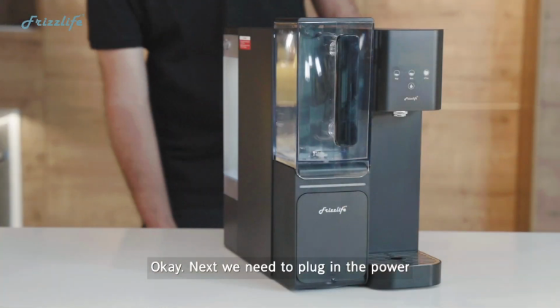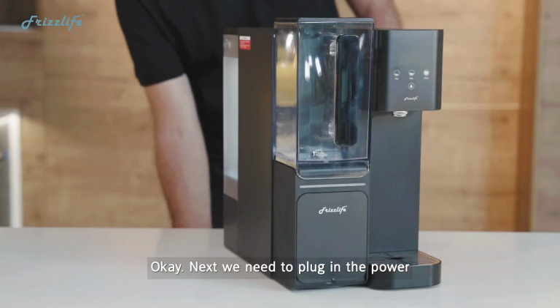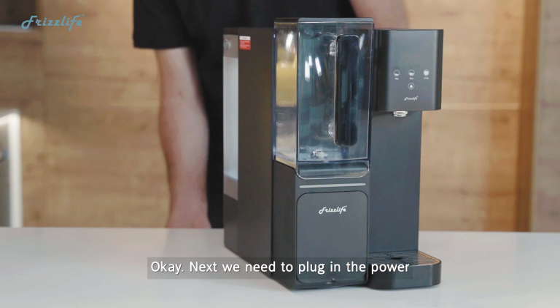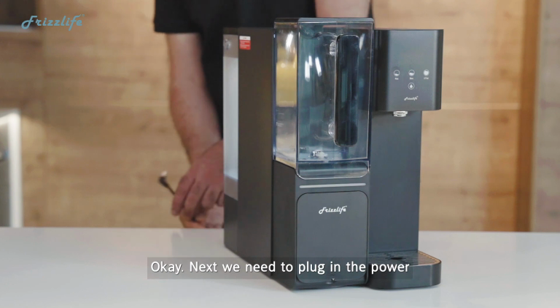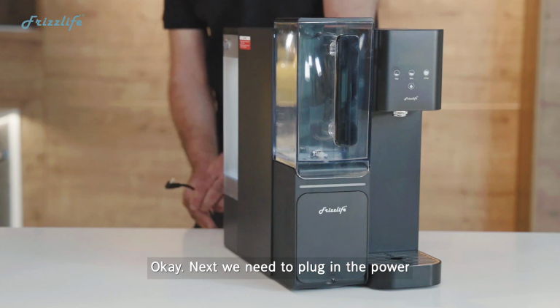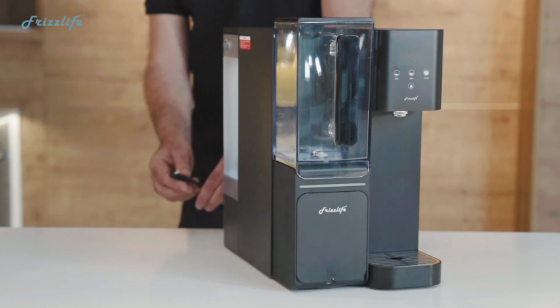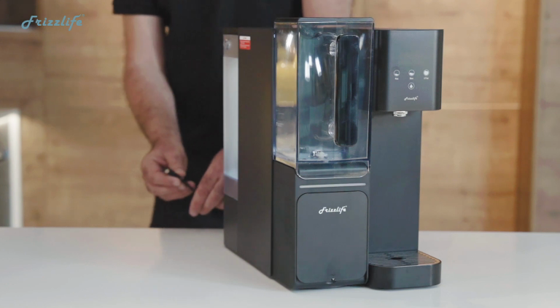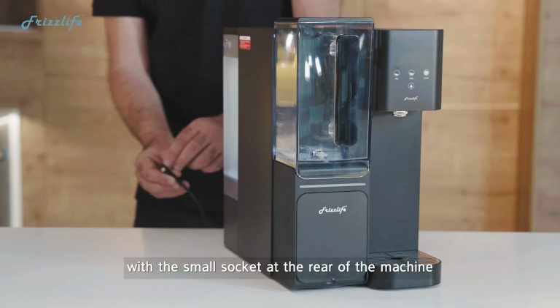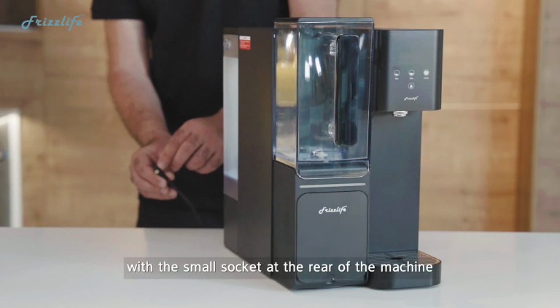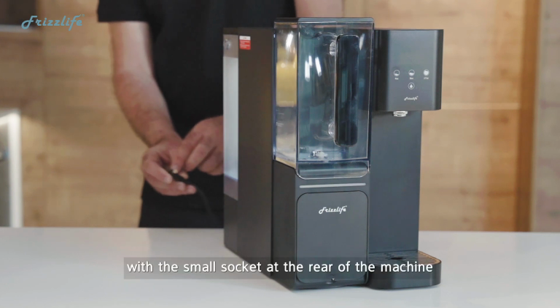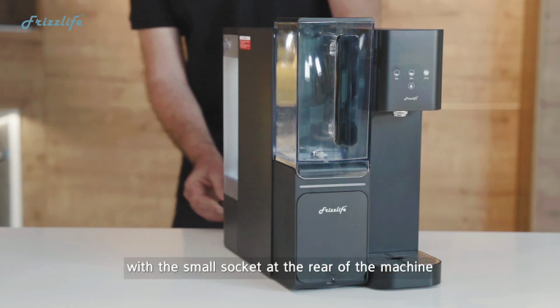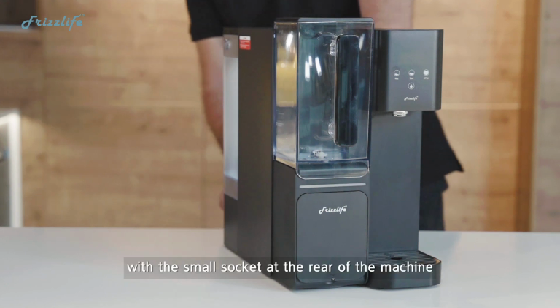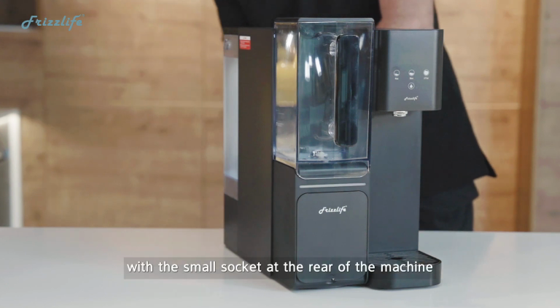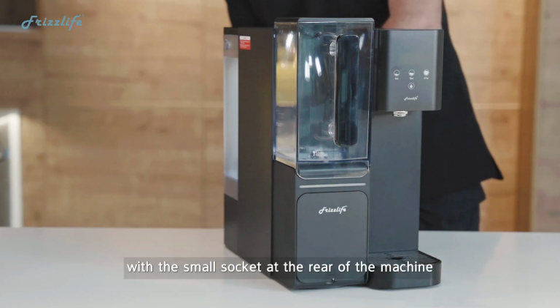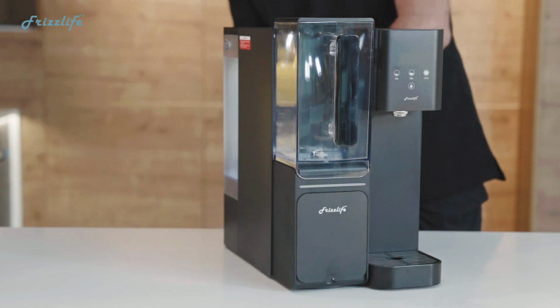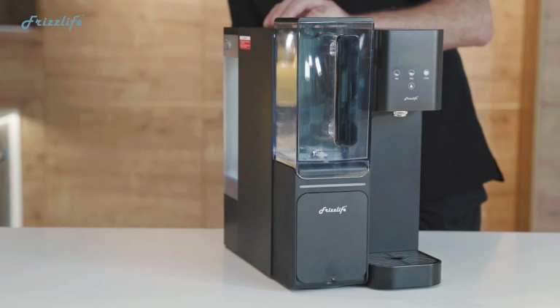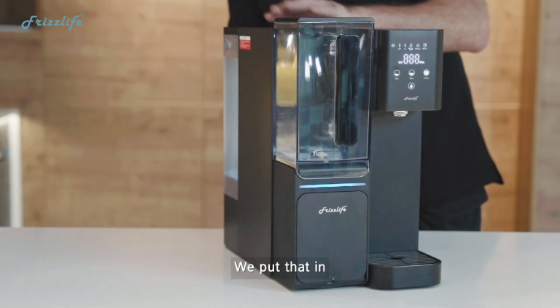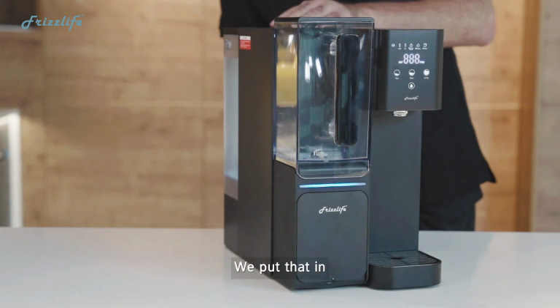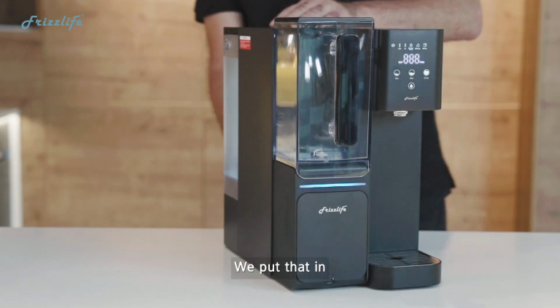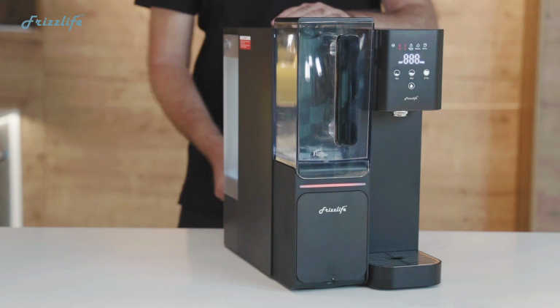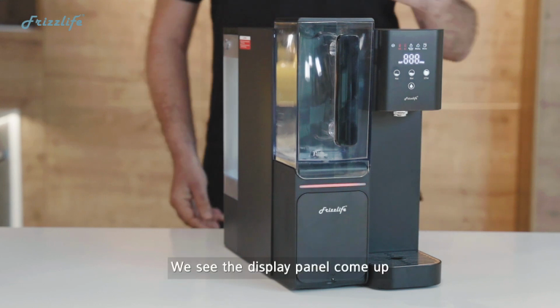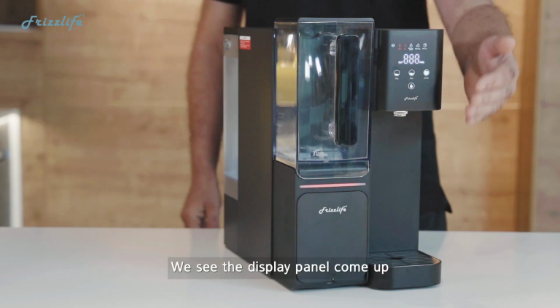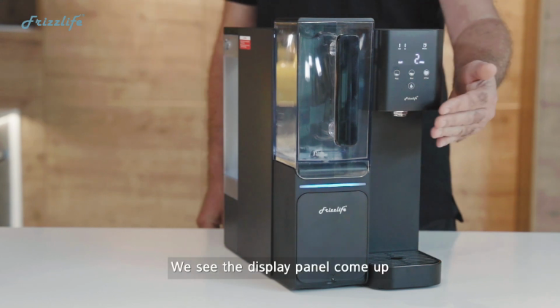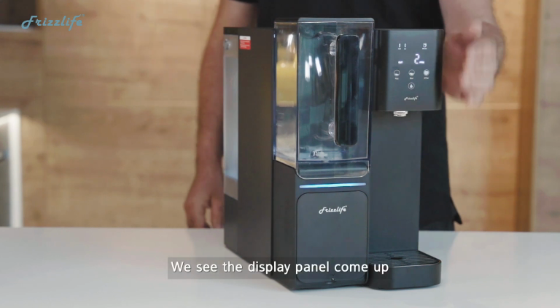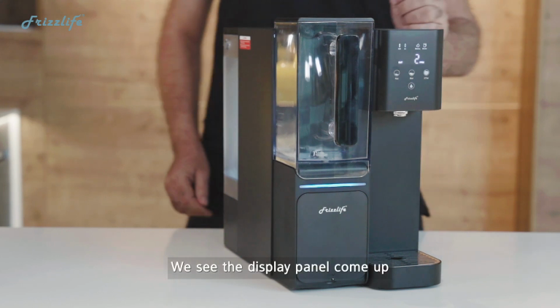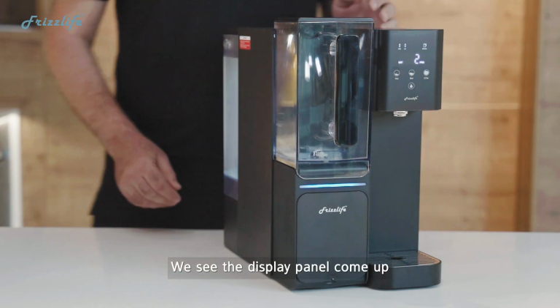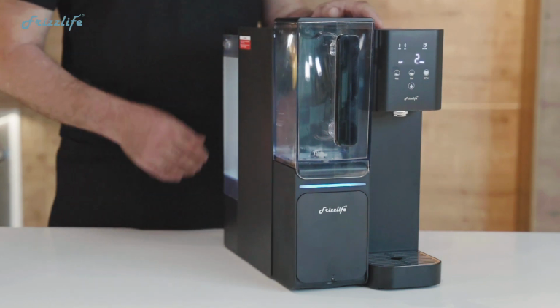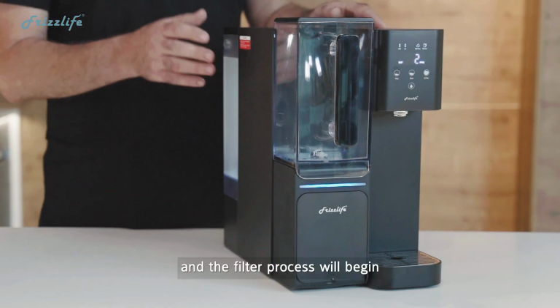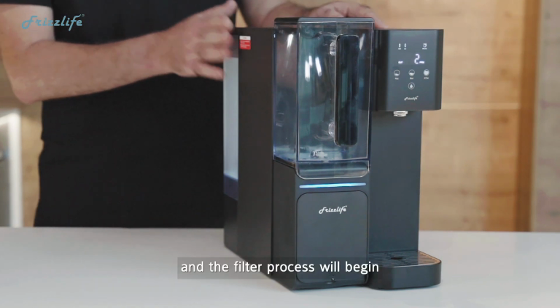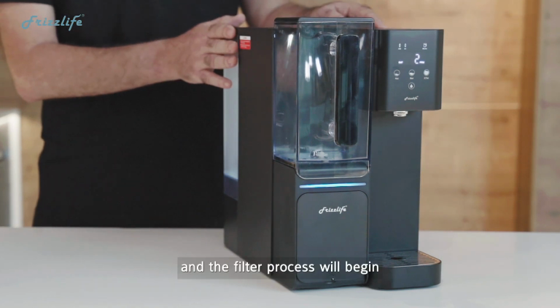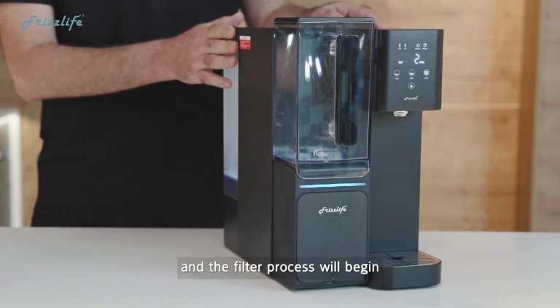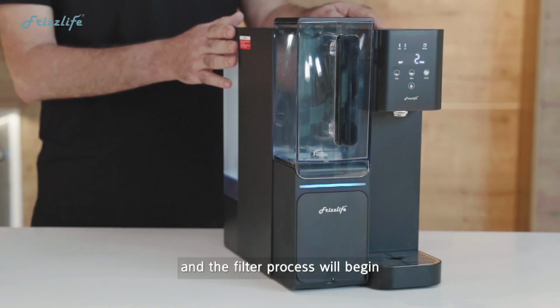Next we need to plug in the power. It's with a small socket at the rear of the machine. We plug that in and we see the display panel come up, and the filter process will begin.